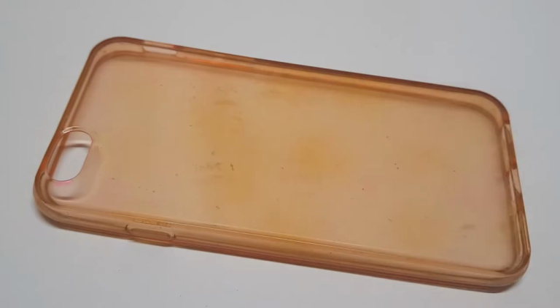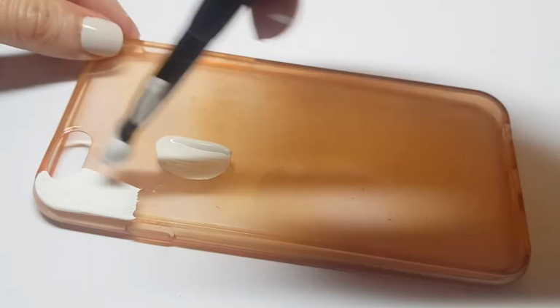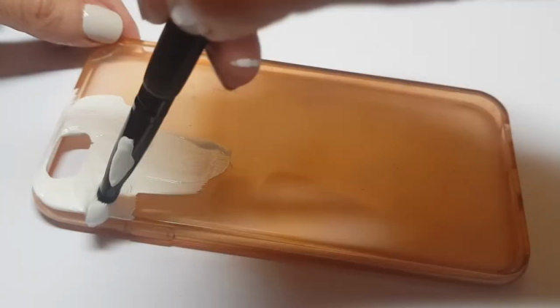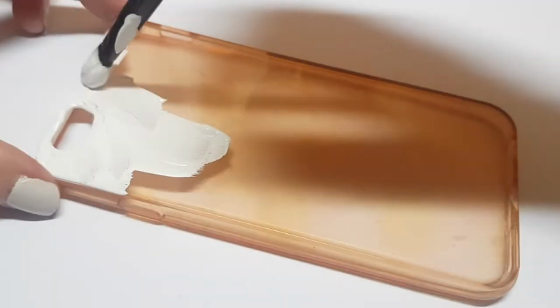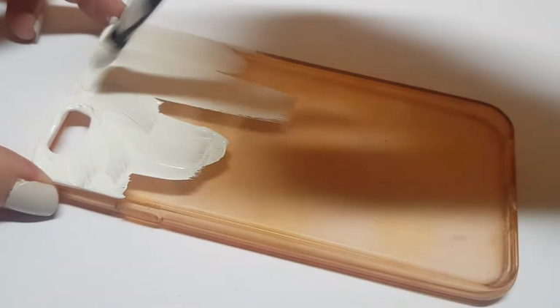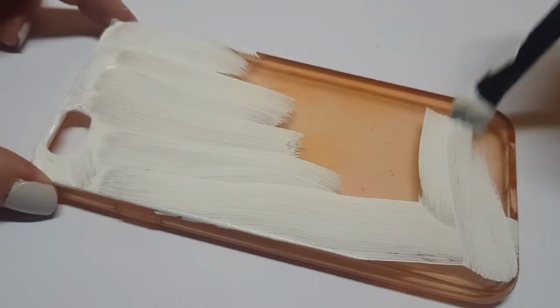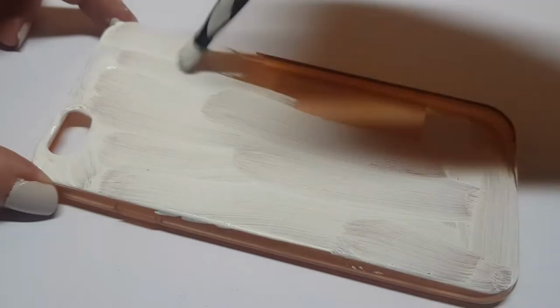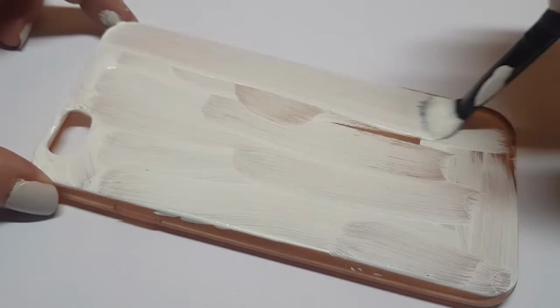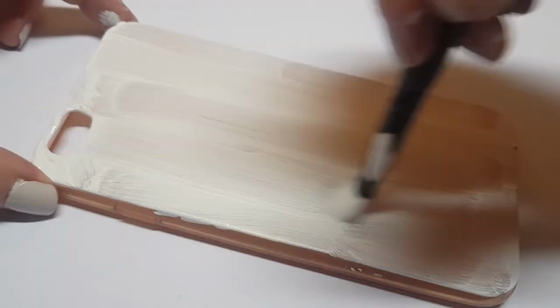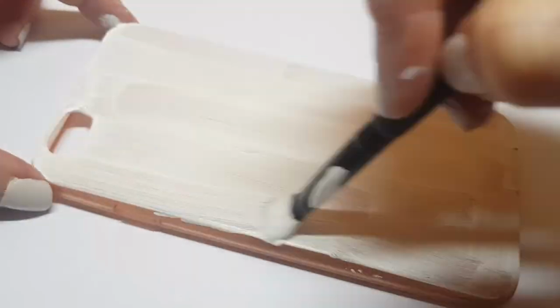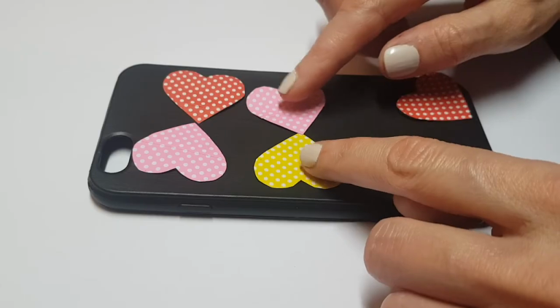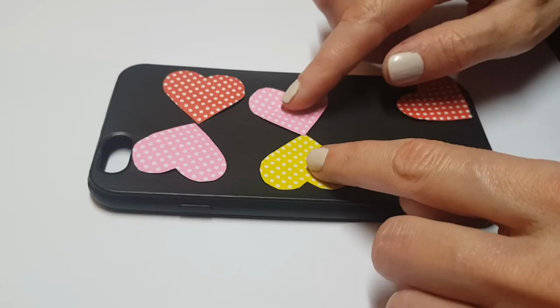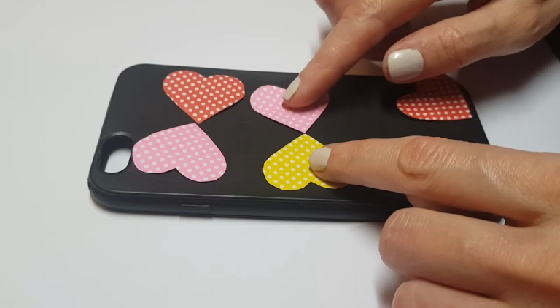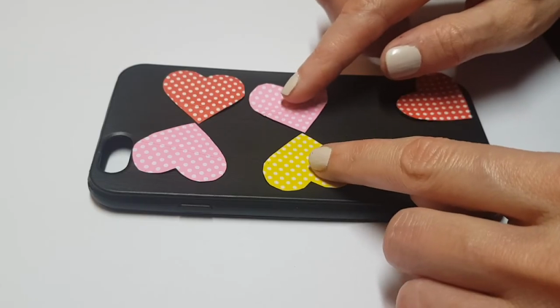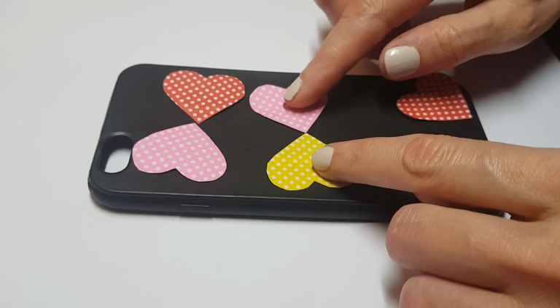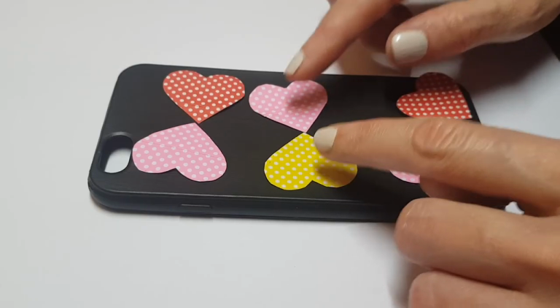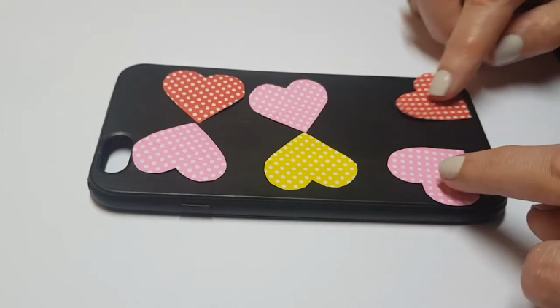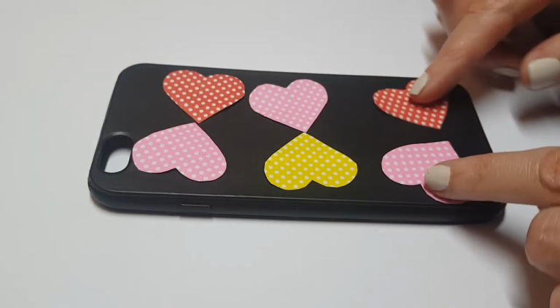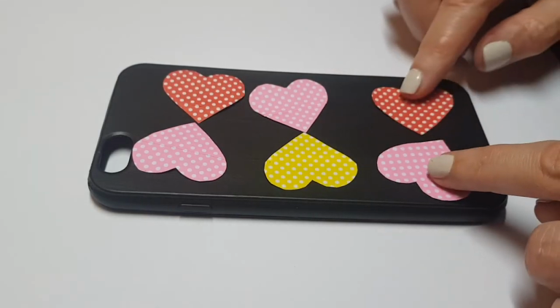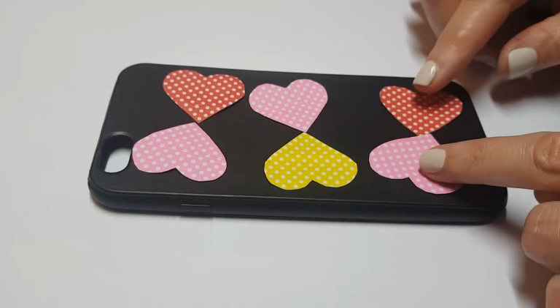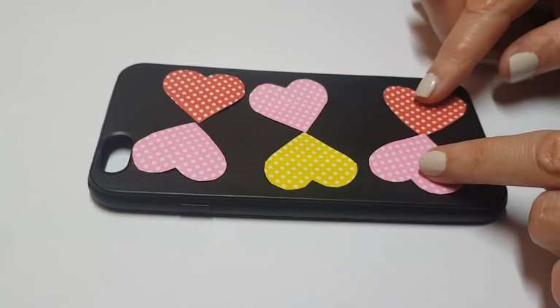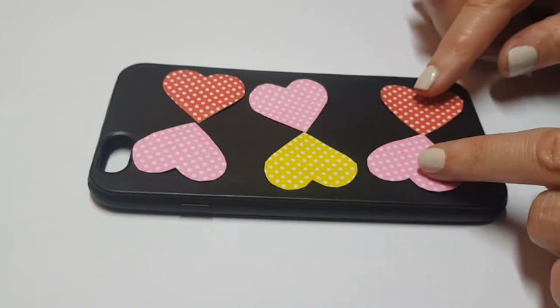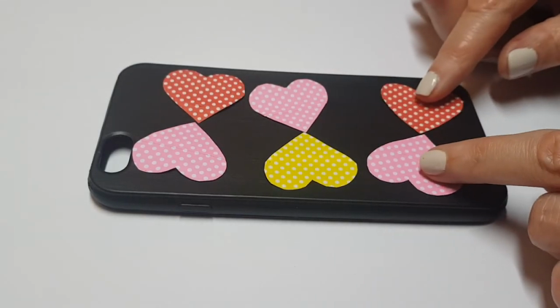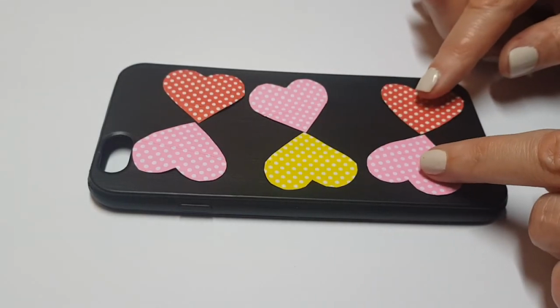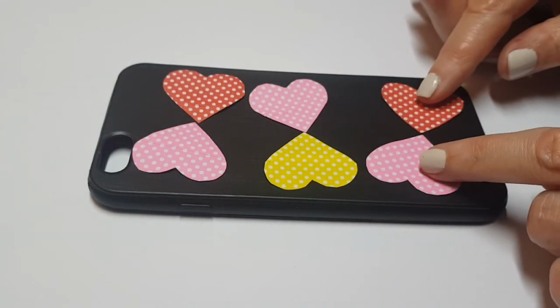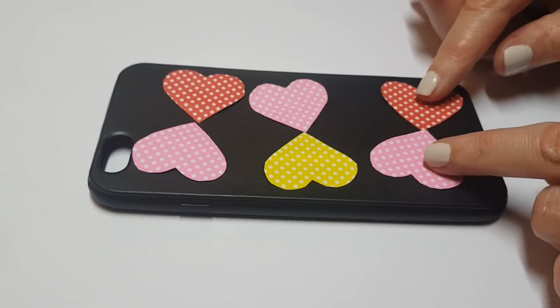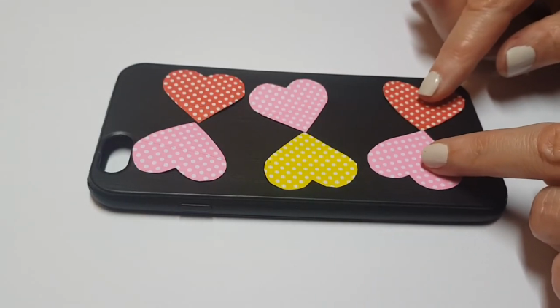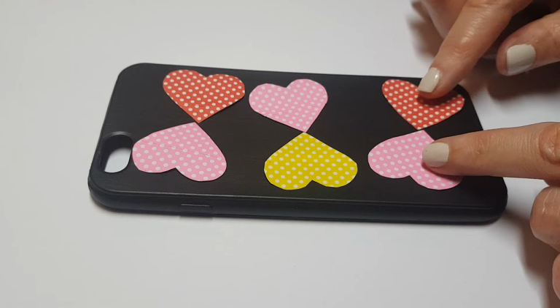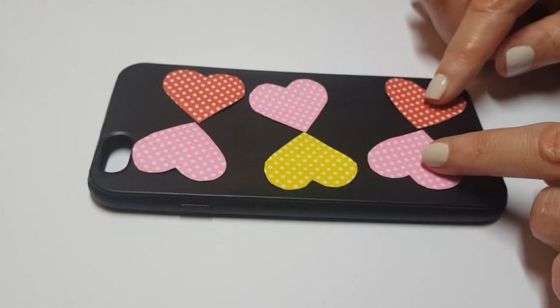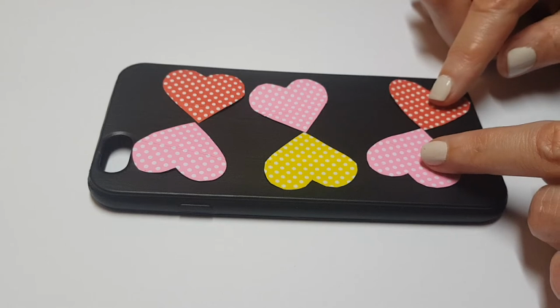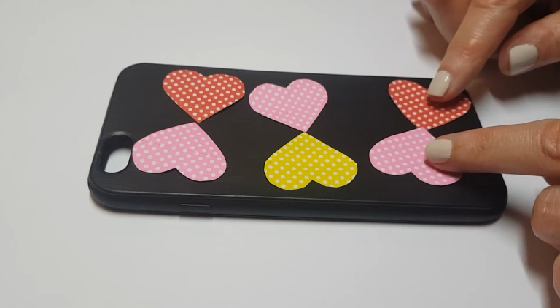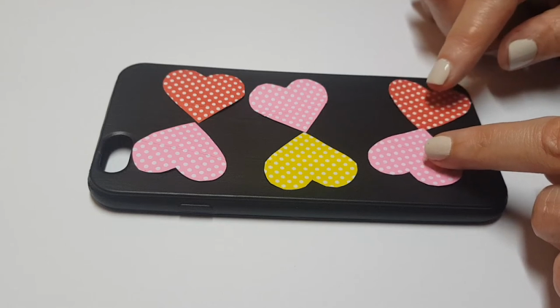I'm going to be using one of those silicone phone cases — just to be clear, I paint over it like every month. I'm going to be painting one in white and one in black using my acrylic paints, giving it a few coats until it's opaque enough, meaning I don't see the phone case anymore.